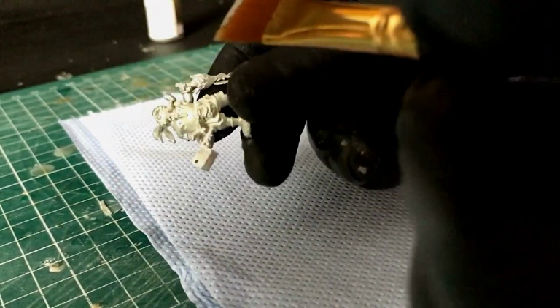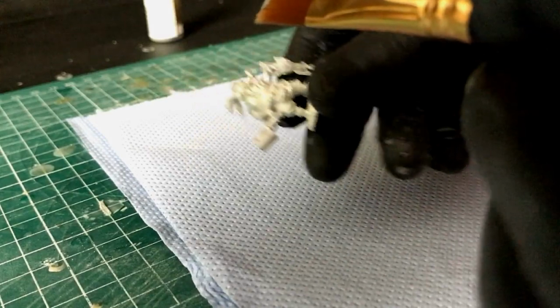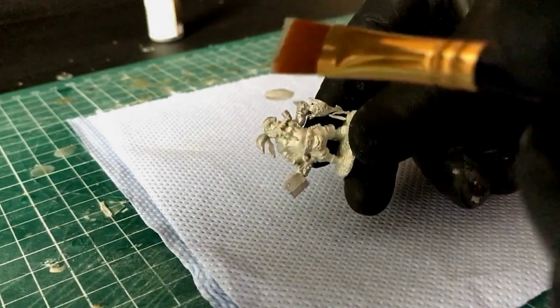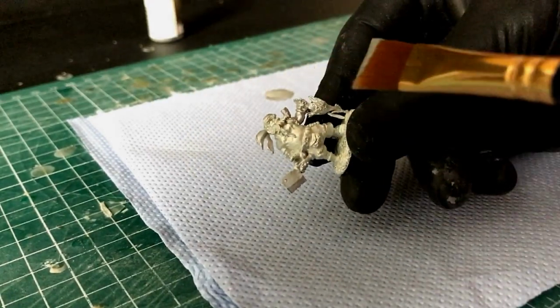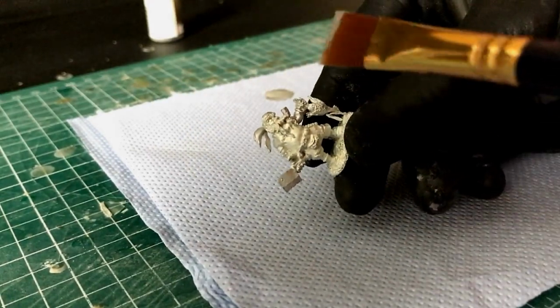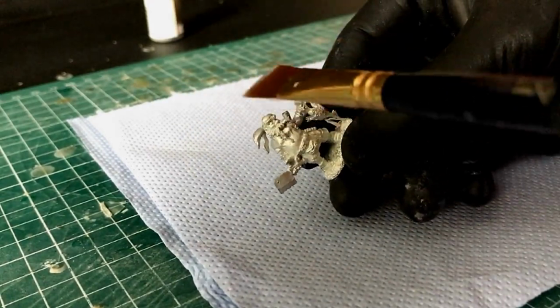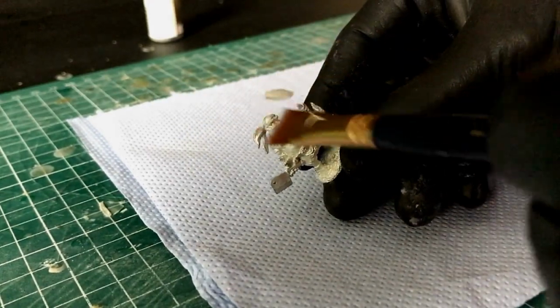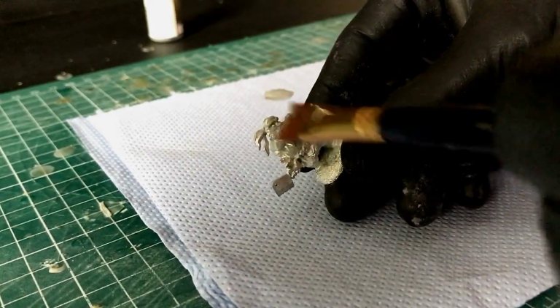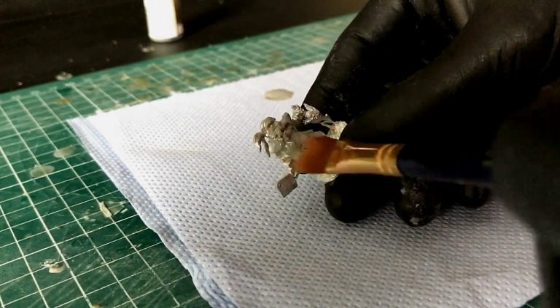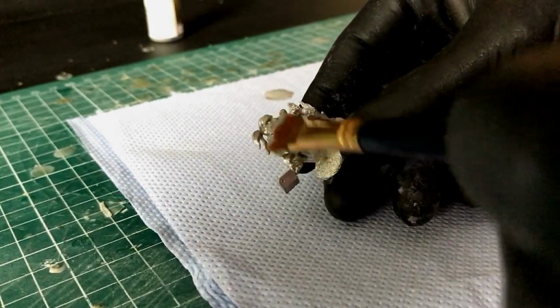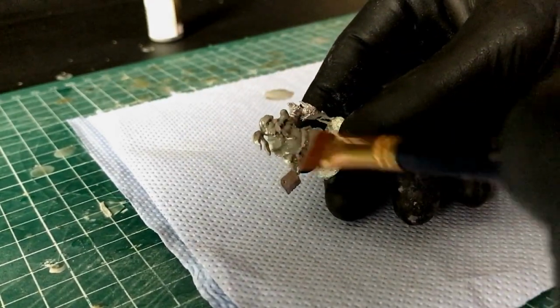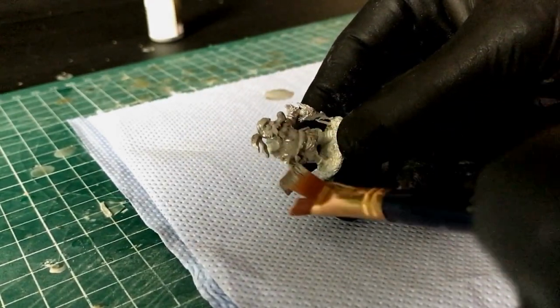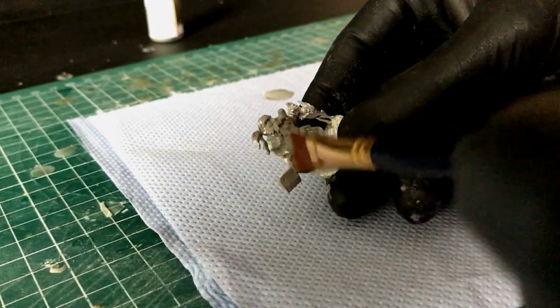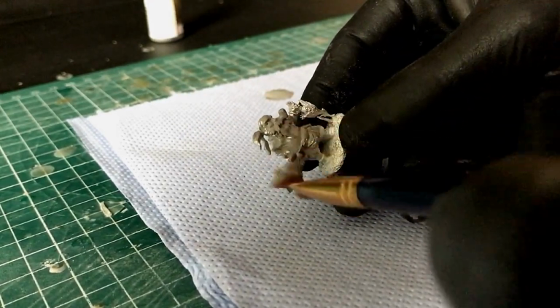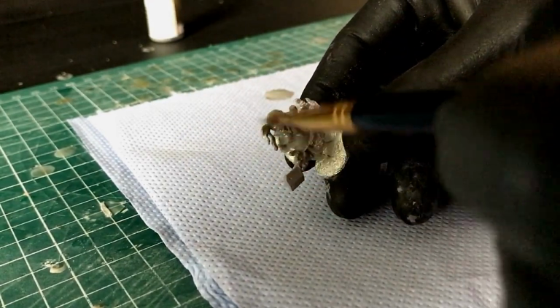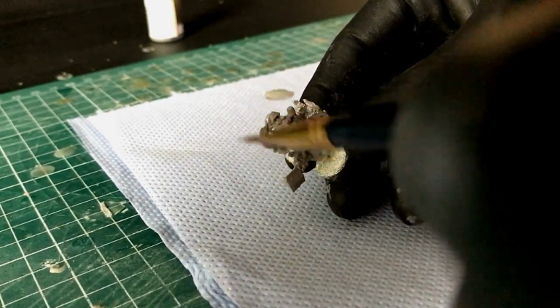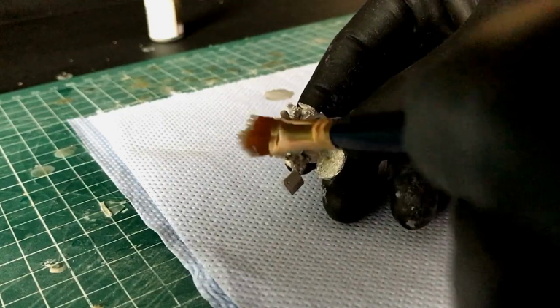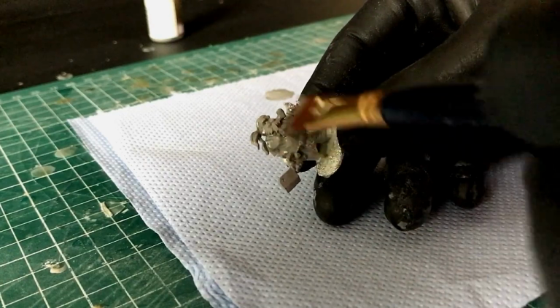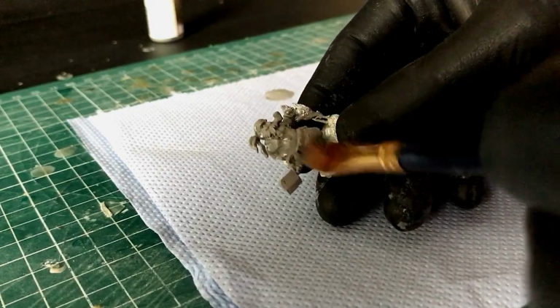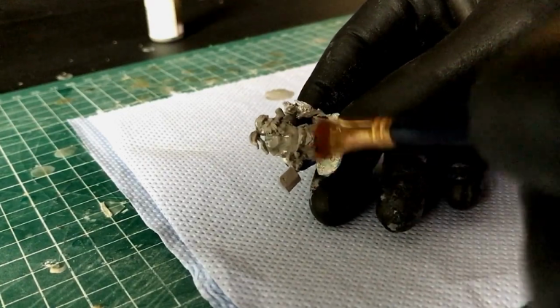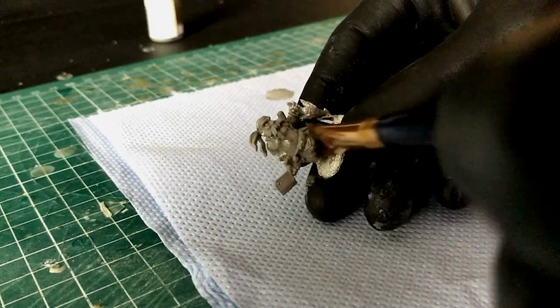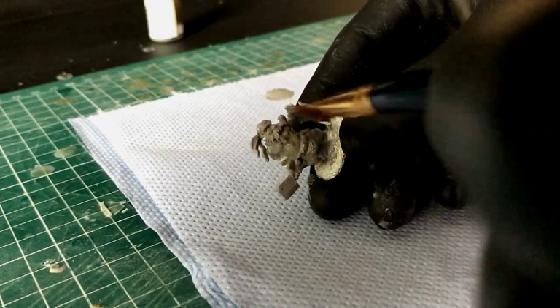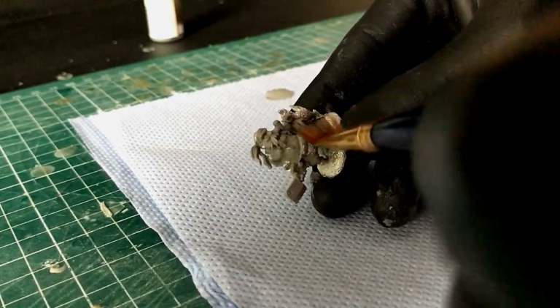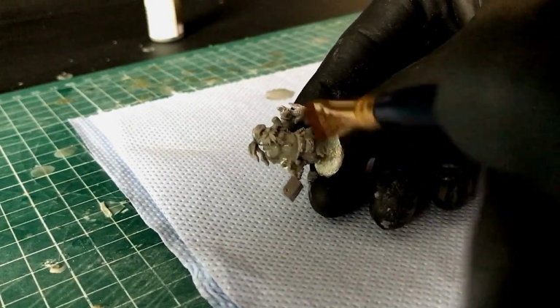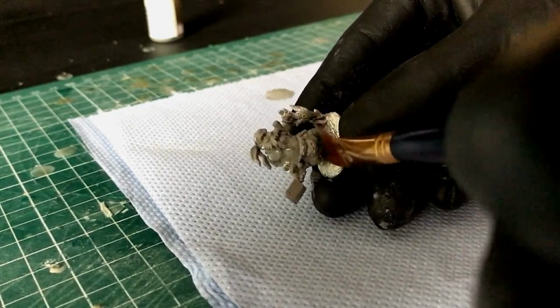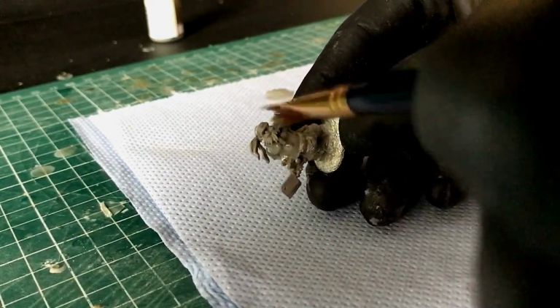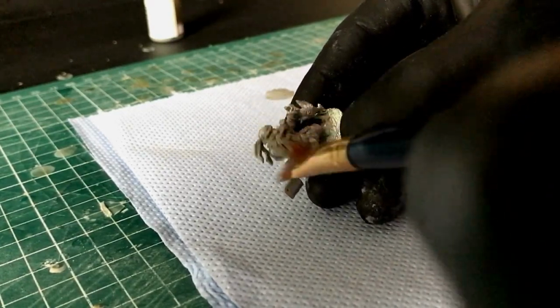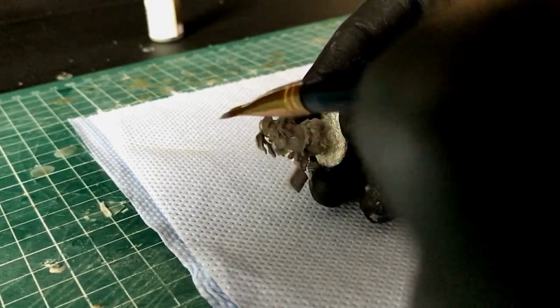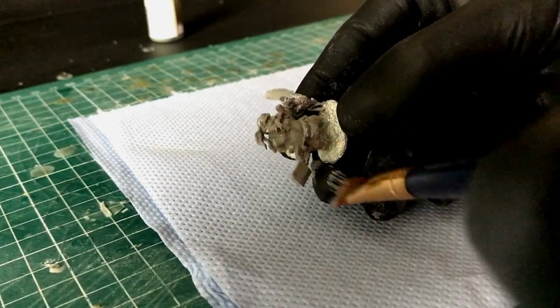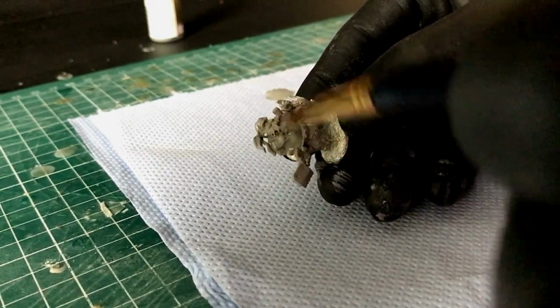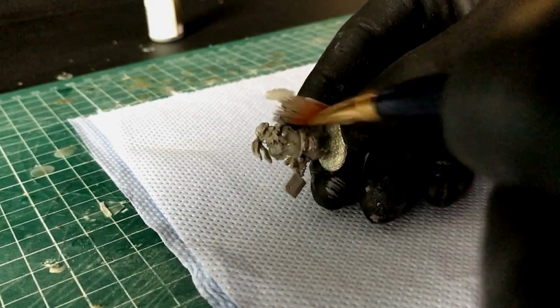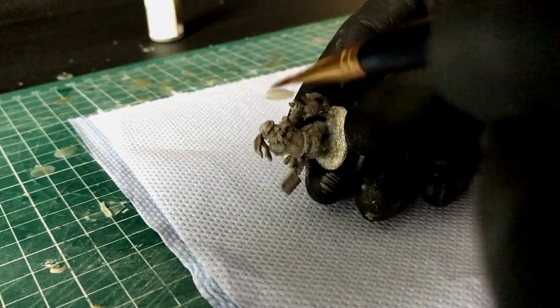Just use yourself a really soft dry brush. These brushes I get from The Works — you get three of them for two pounds. What you do is you over-brush the model.